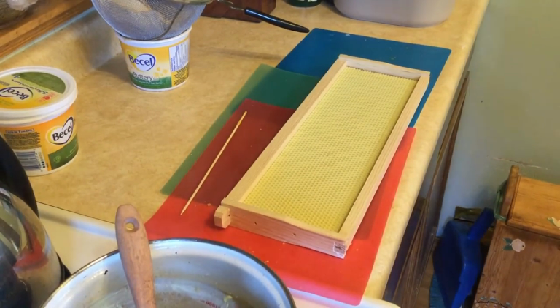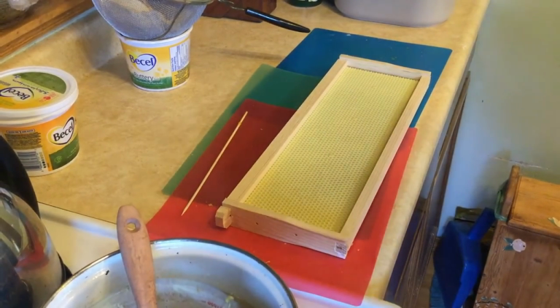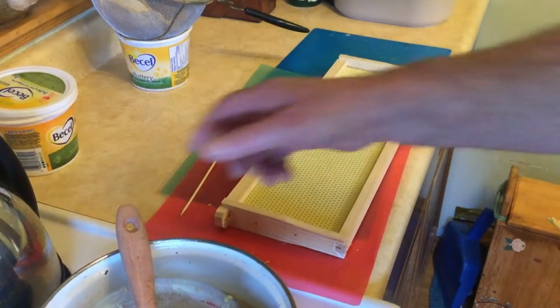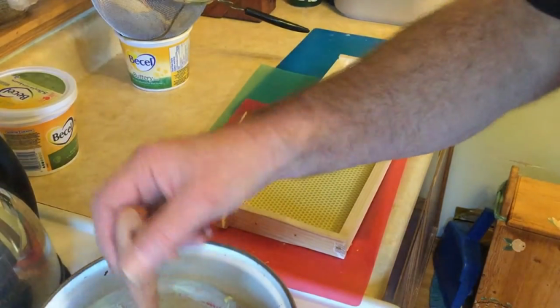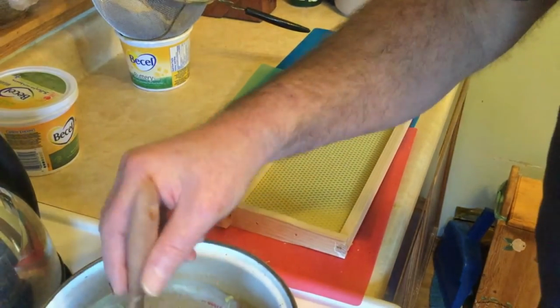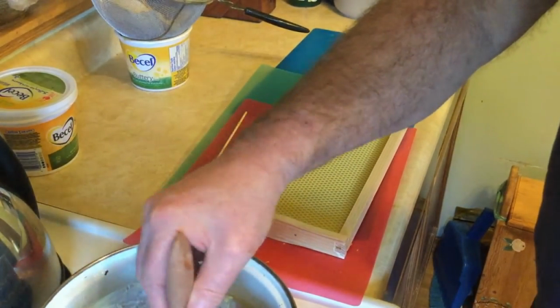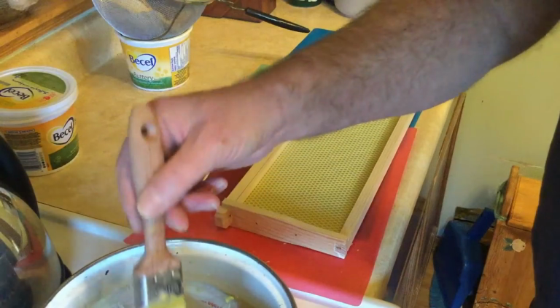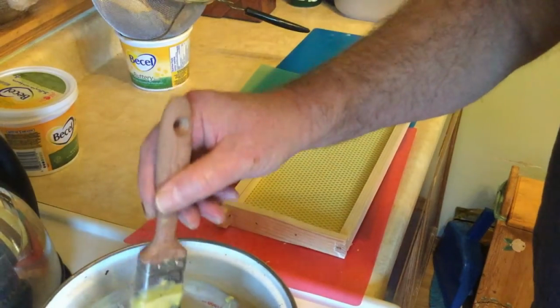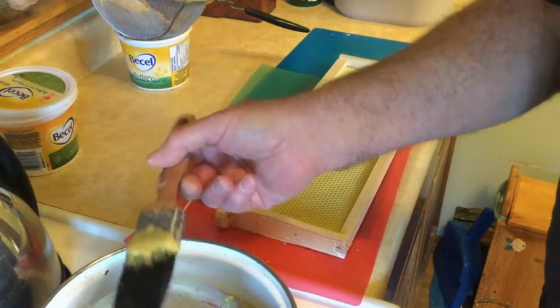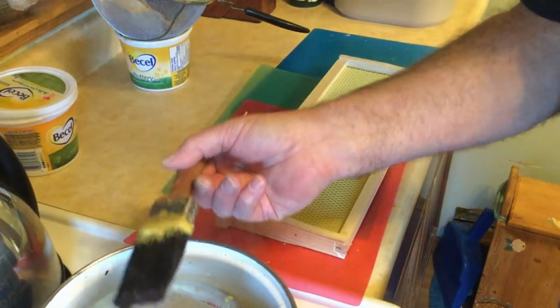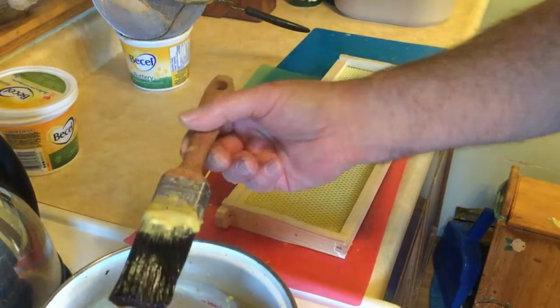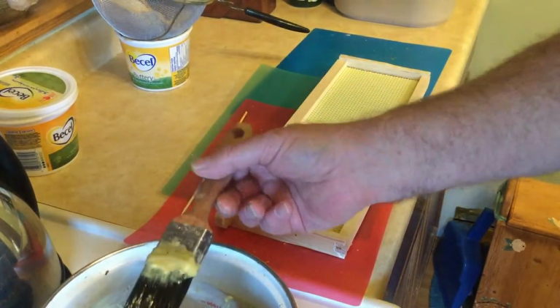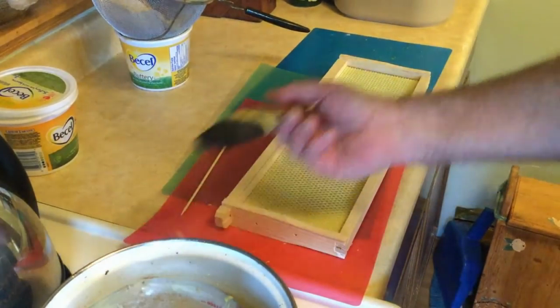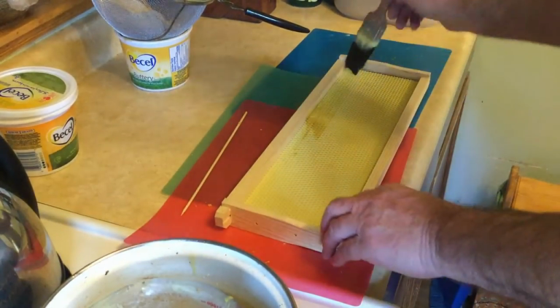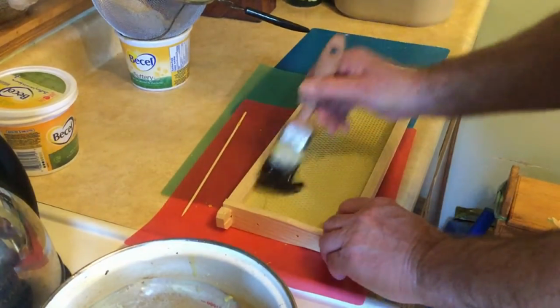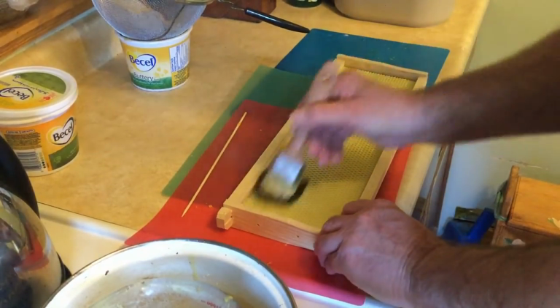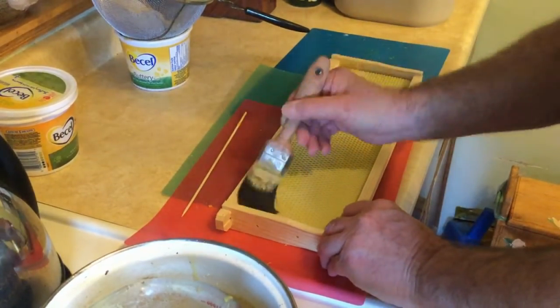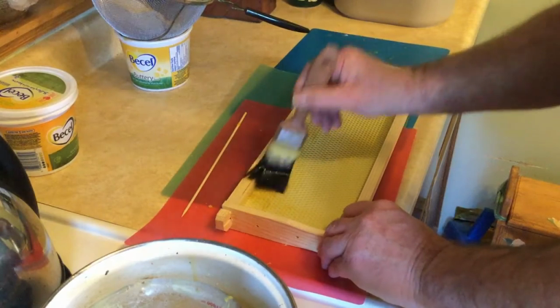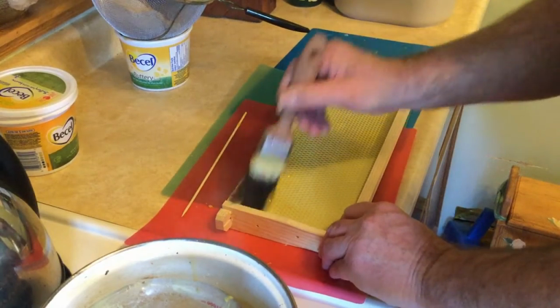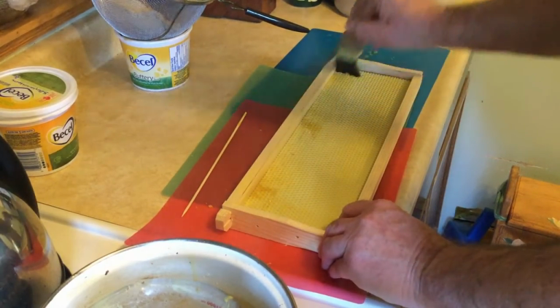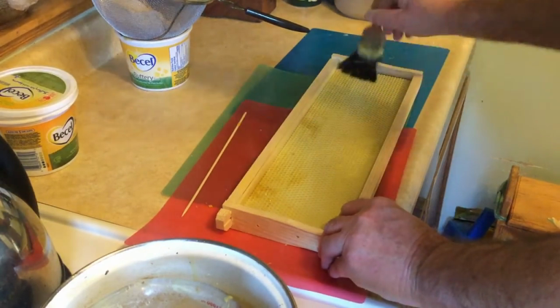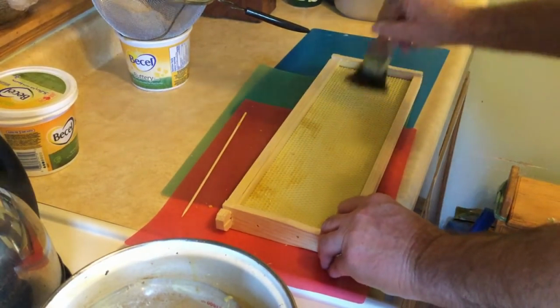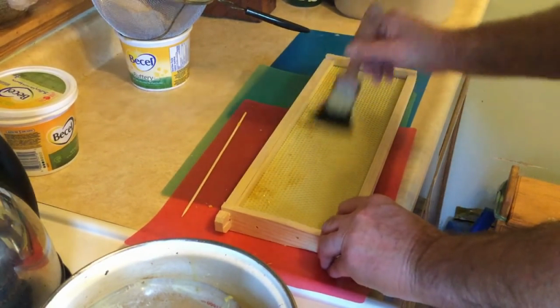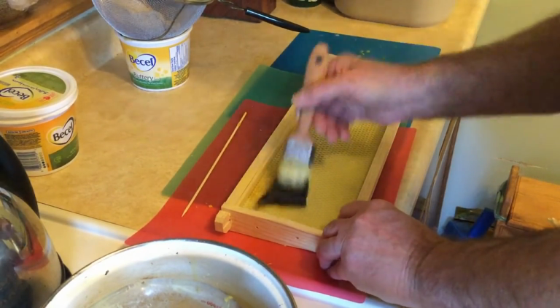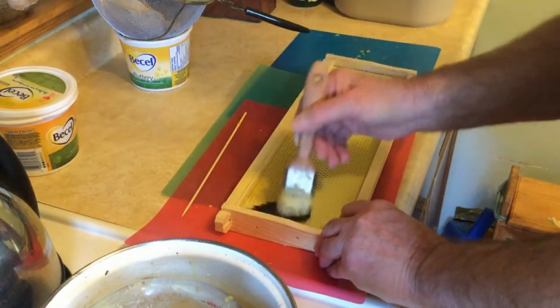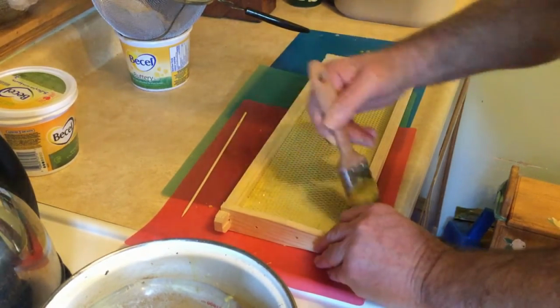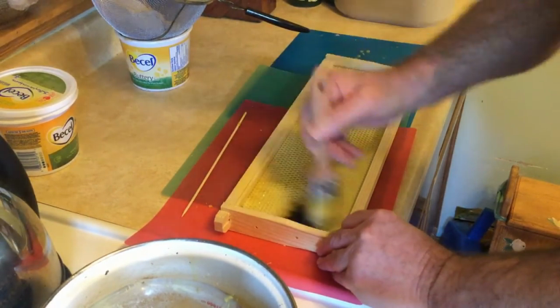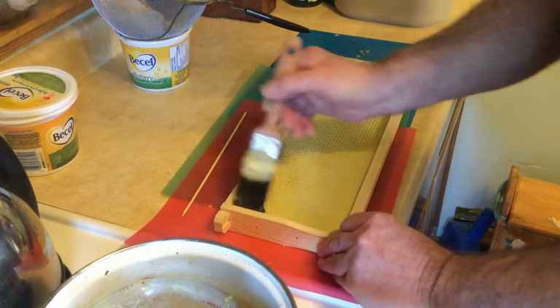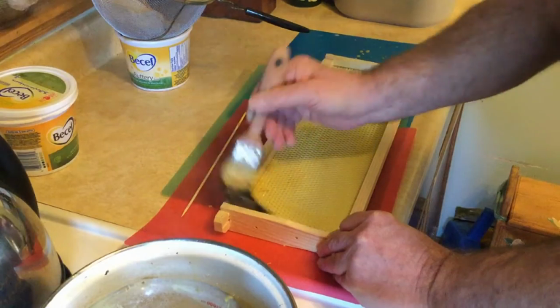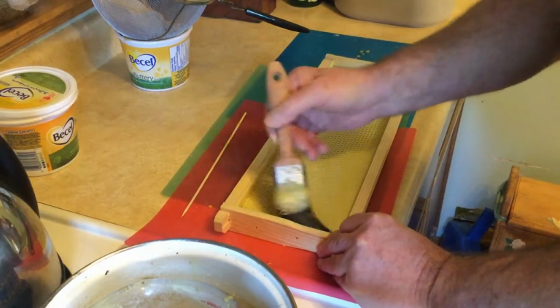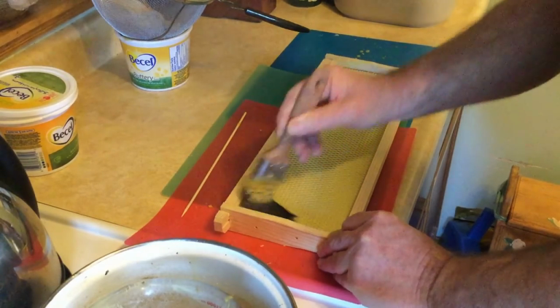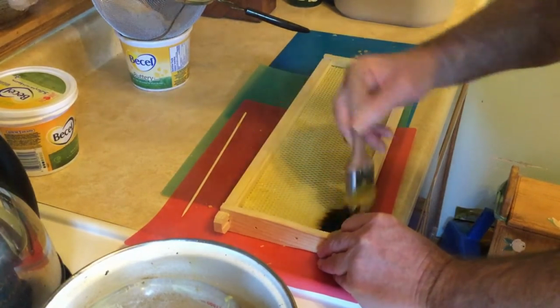I'll show you what I do with these frames — it's a very quick and simple process. Just take the brush and brush it on. It doesn't matter if you get it on the wood; it just seems to help enhance the smell.